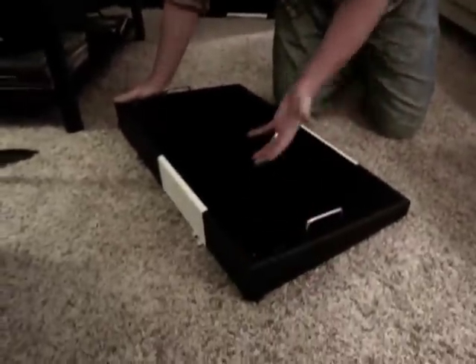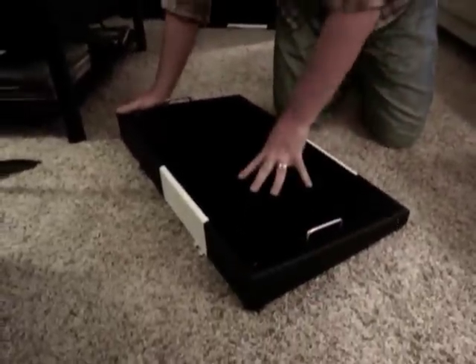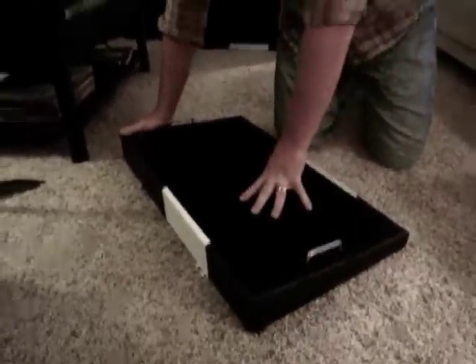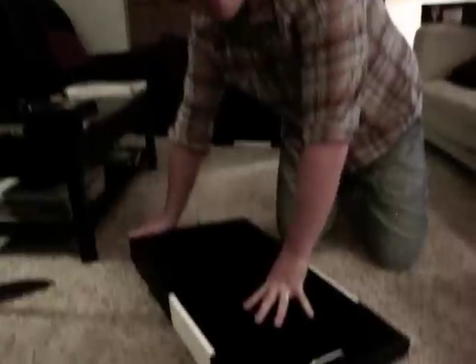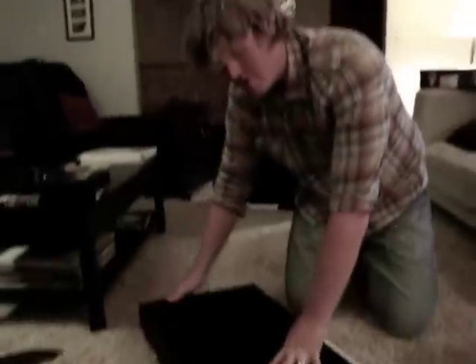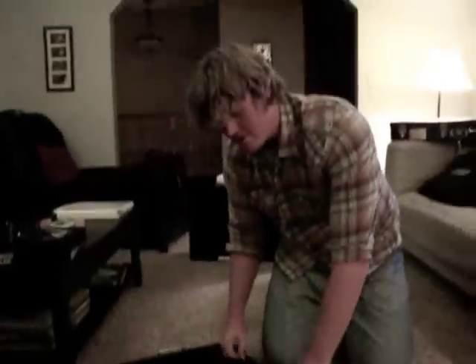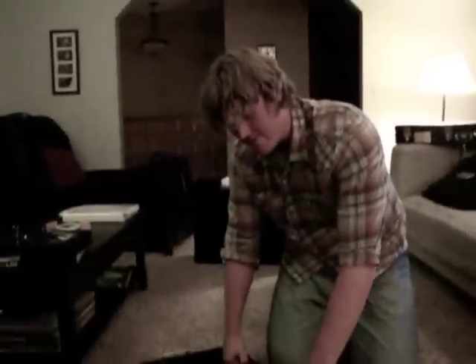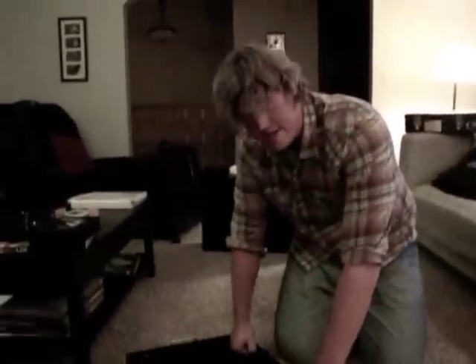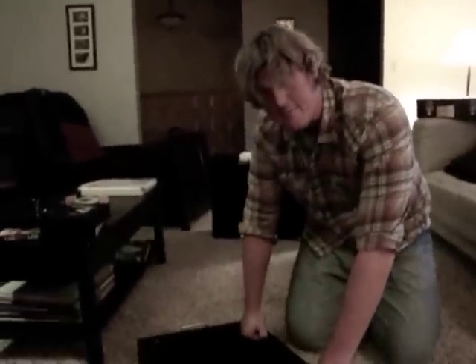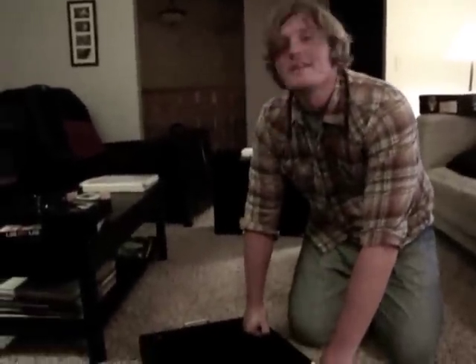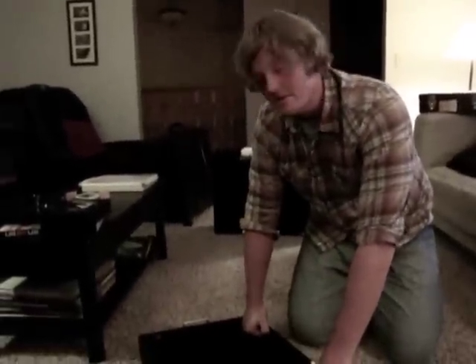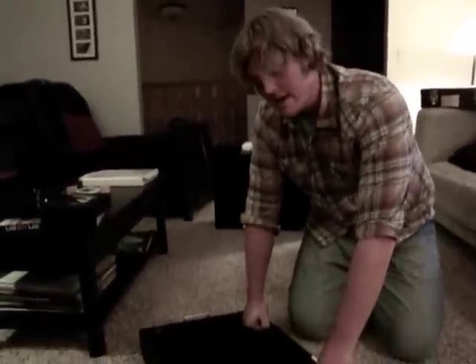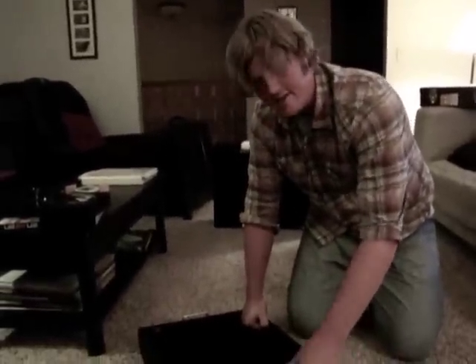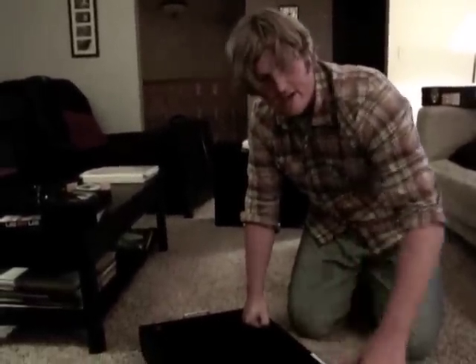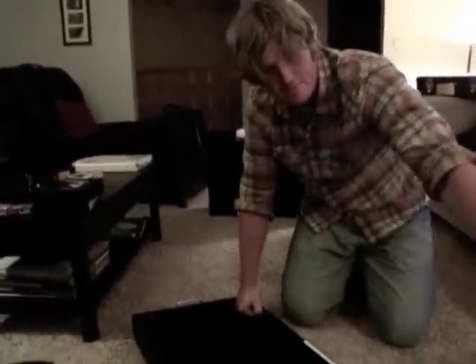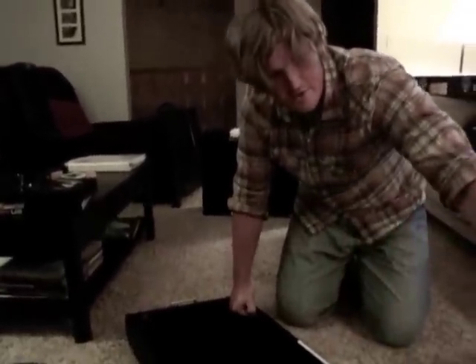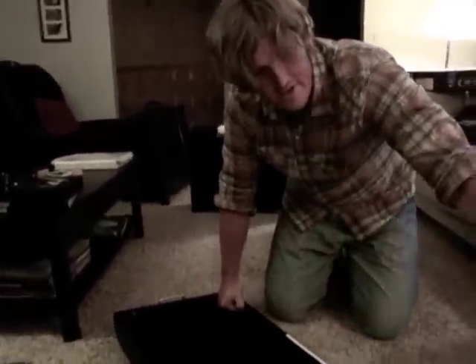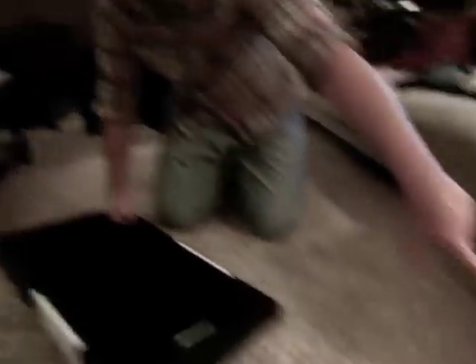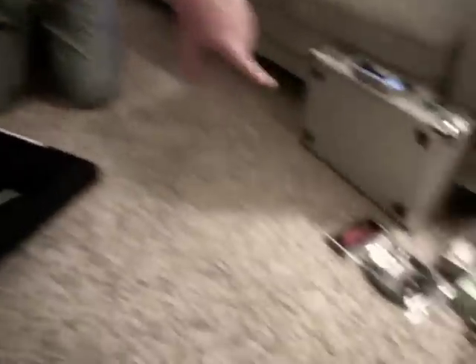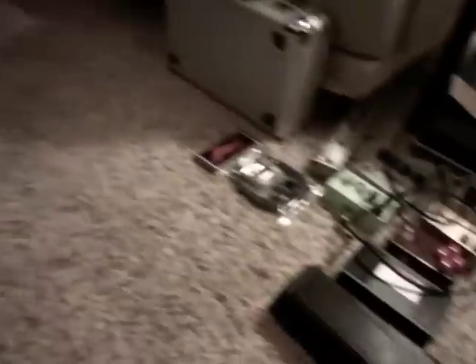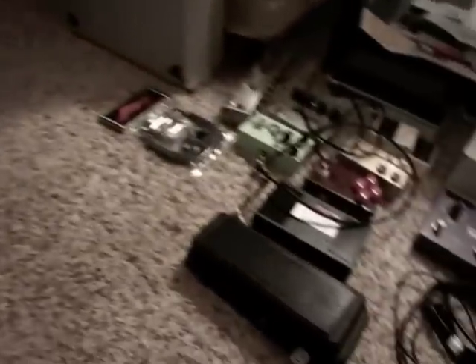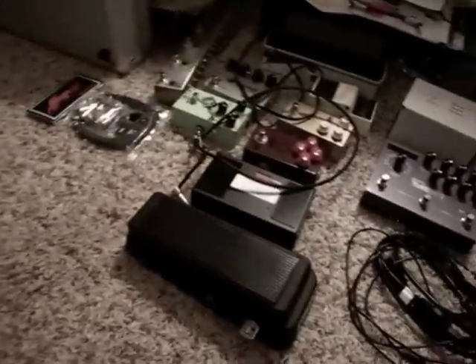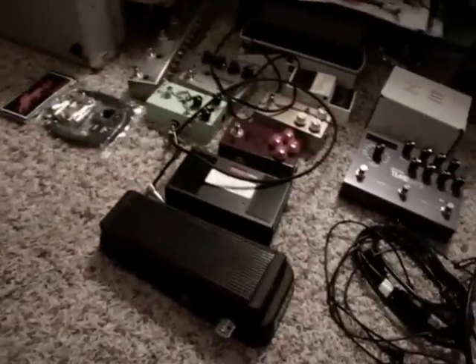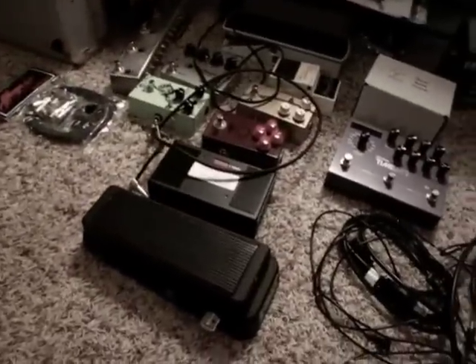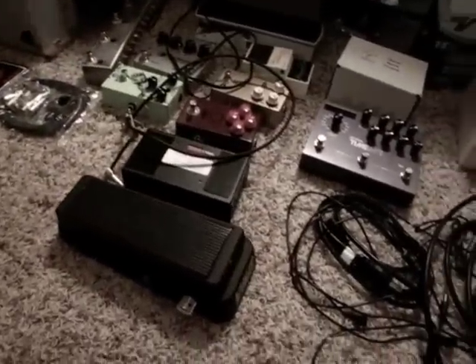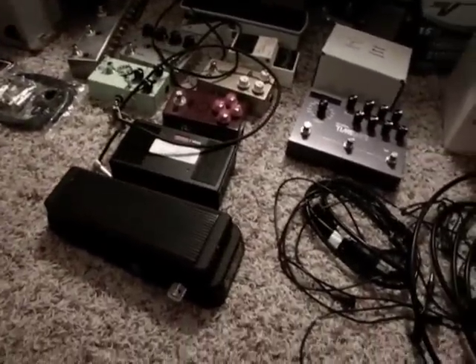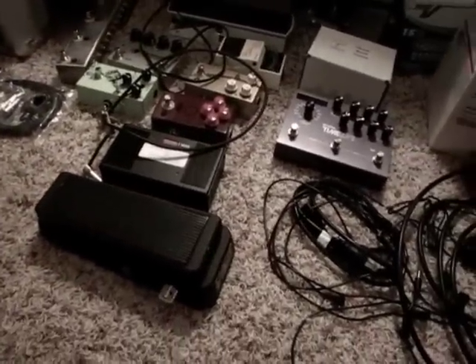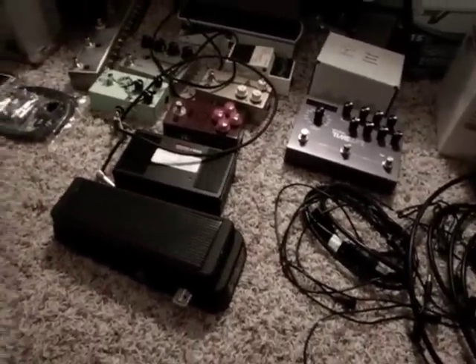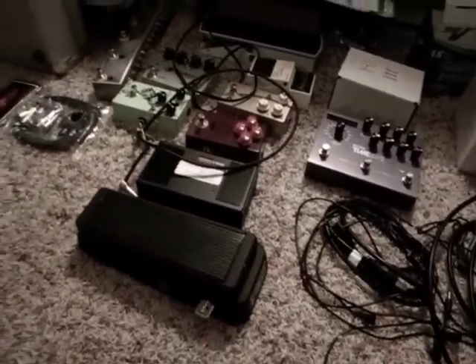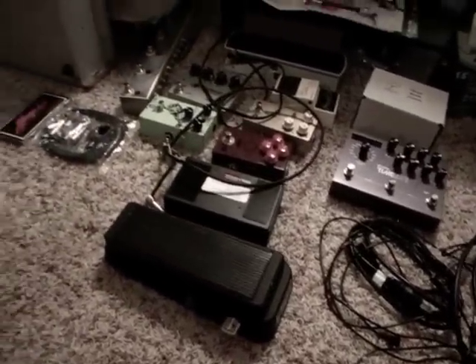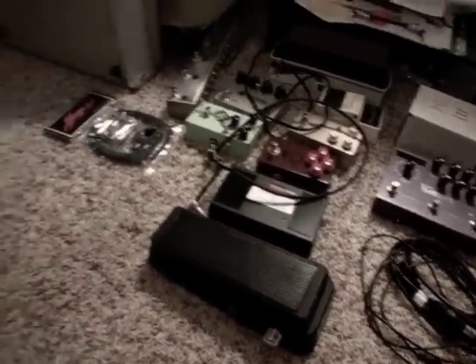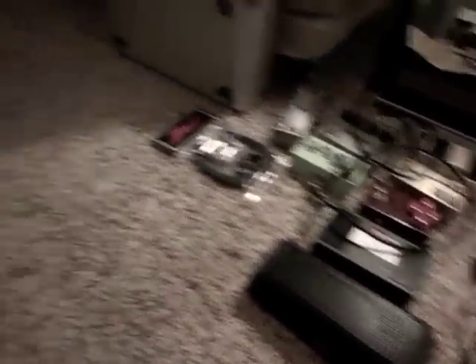I can't wait to put pedals on here — I just wanted to show you this thing first. Next time you see me, I'll have some toys here. As you can see, I've got some JHS, a Strymon, a Walrus, a Voyager, and some other cool stuff over there to put on this board.